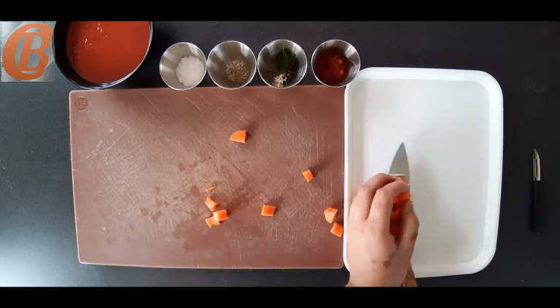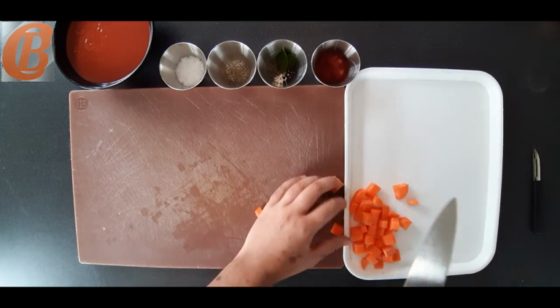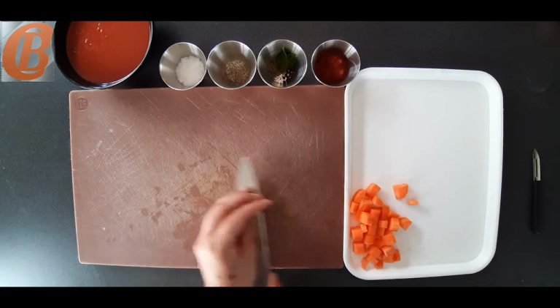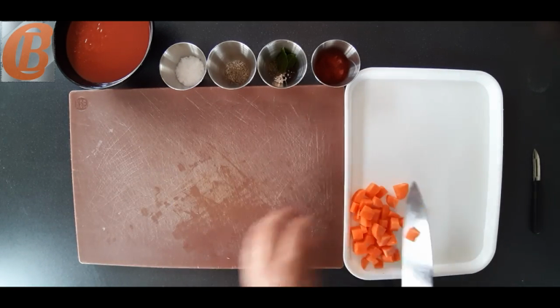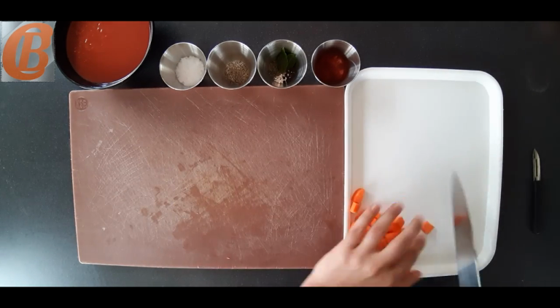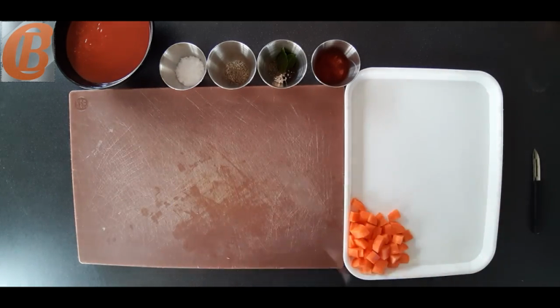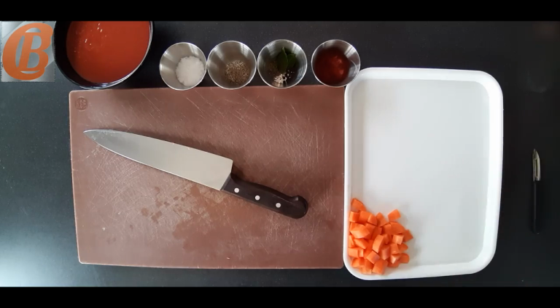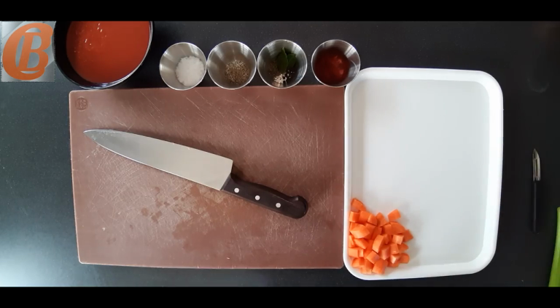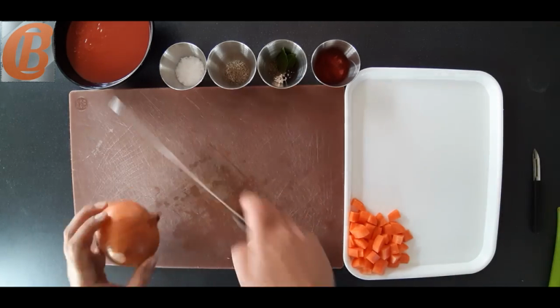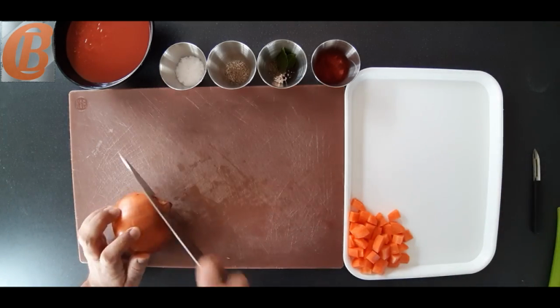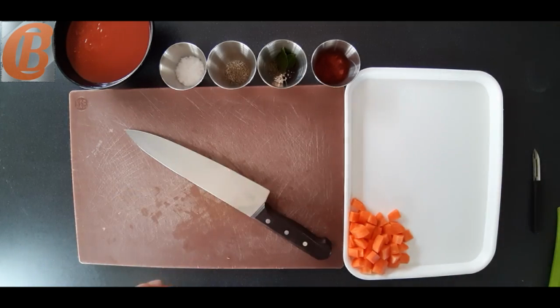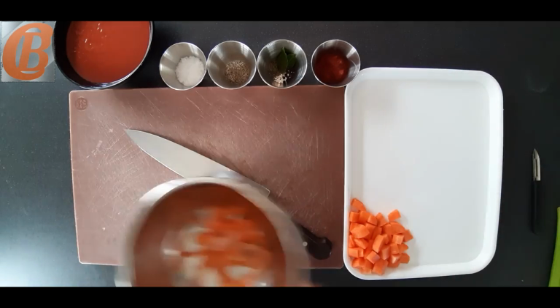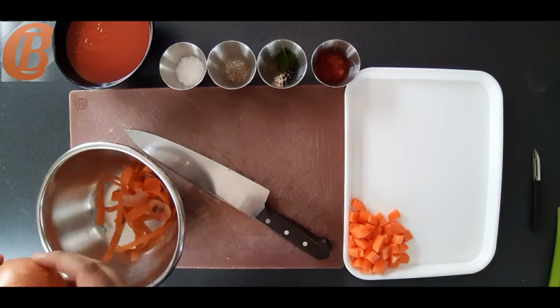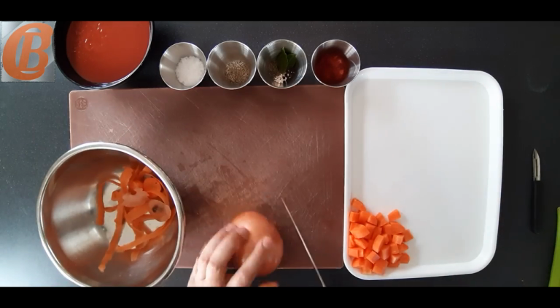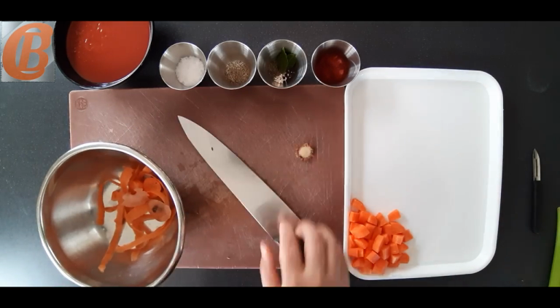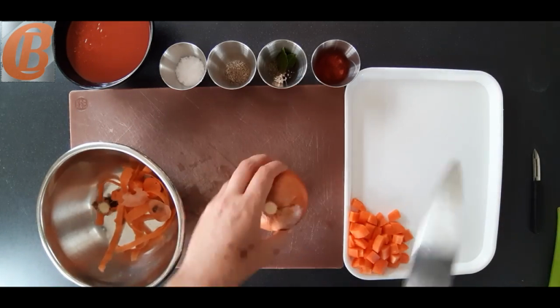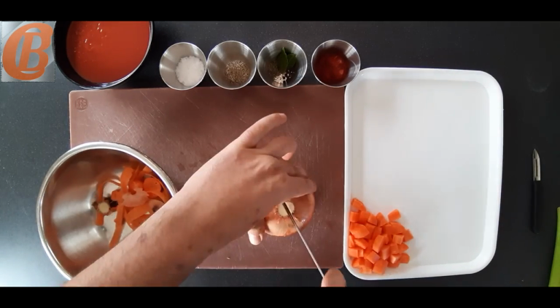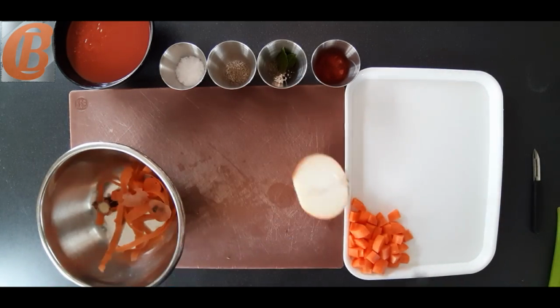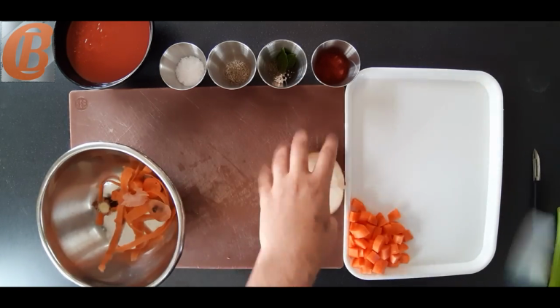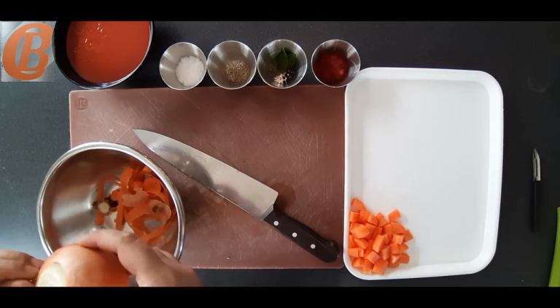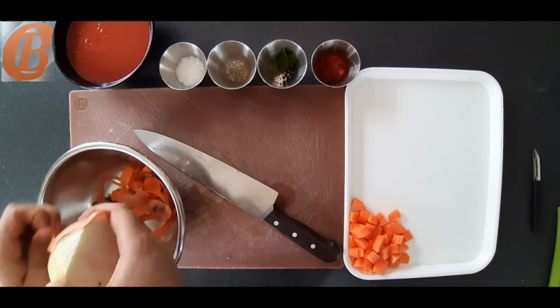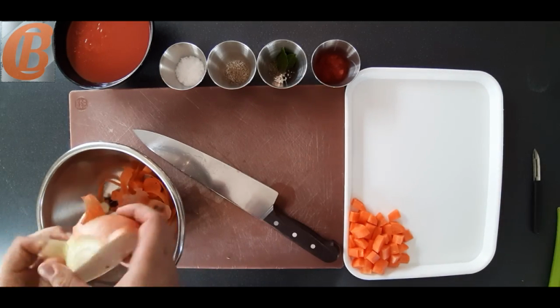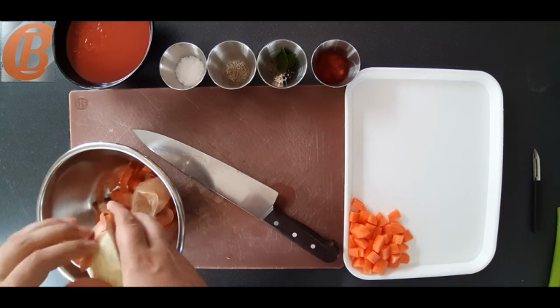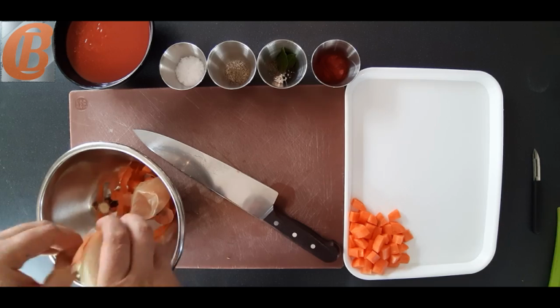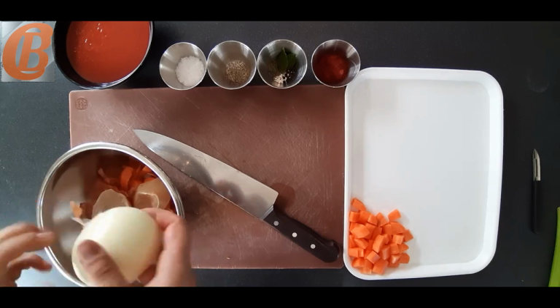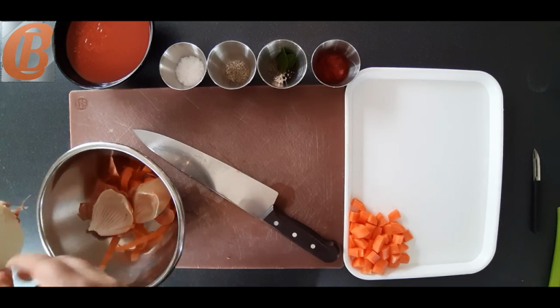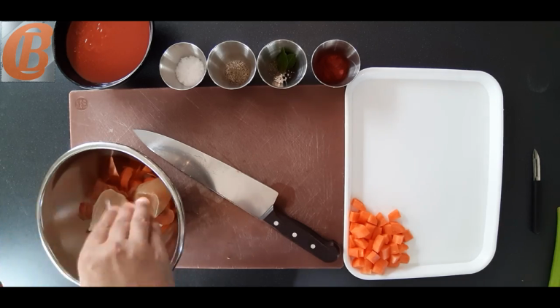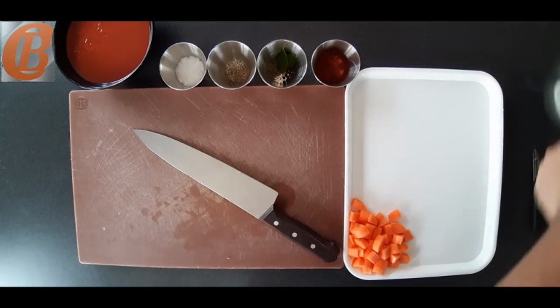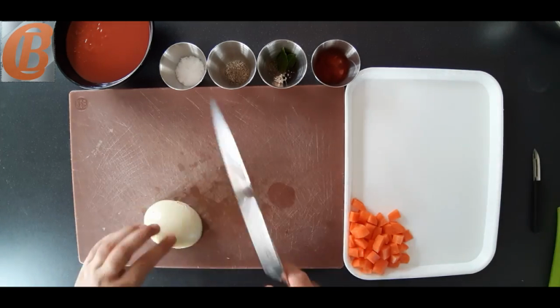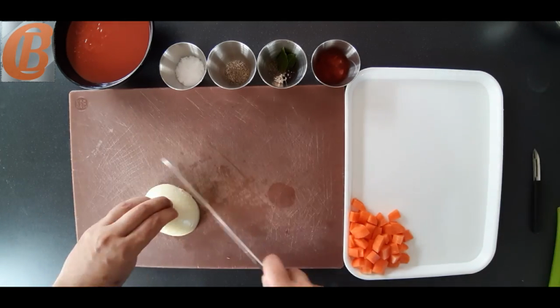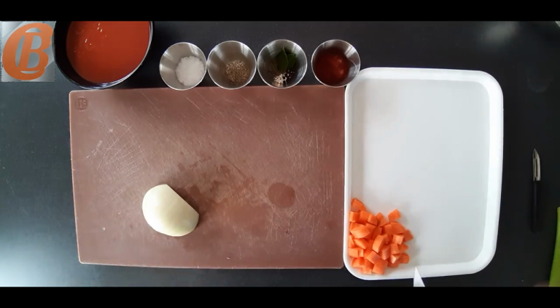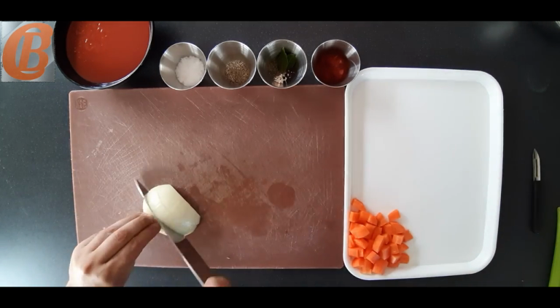All we're going to do here with our carrots, our onion and our celery is just mirepoix — that's a rough chop. Just cut it all however you like, as long as it's going to fit into the blender.